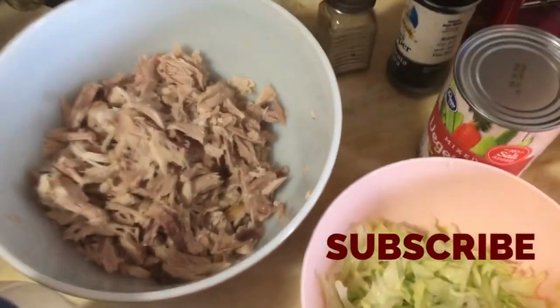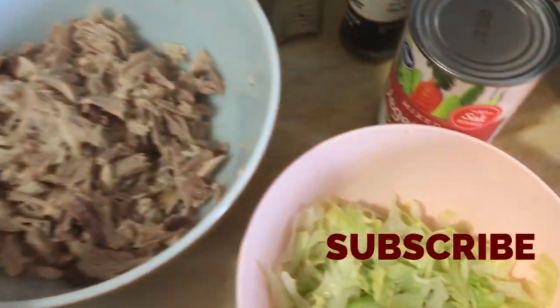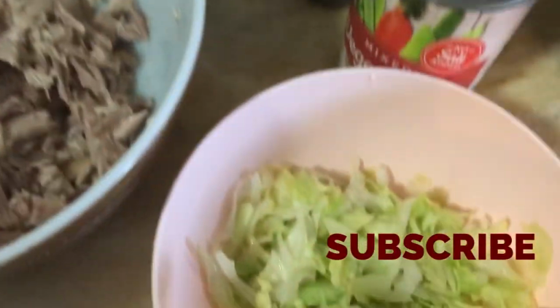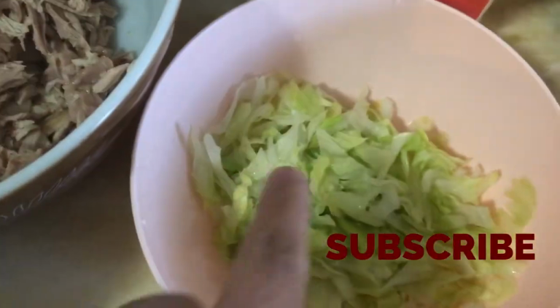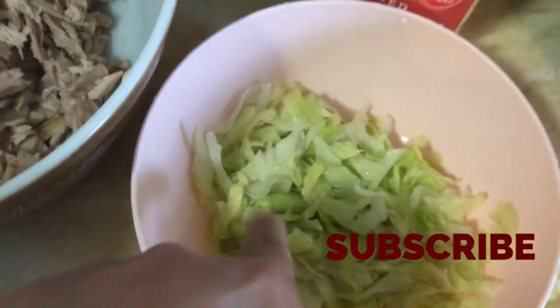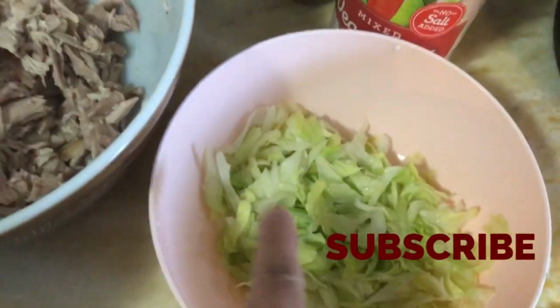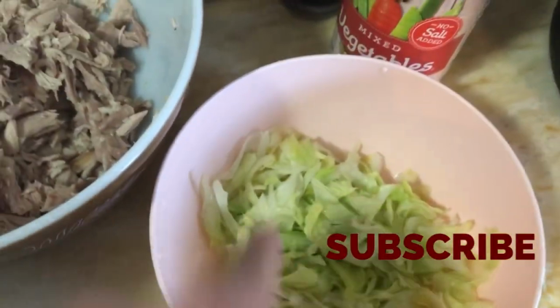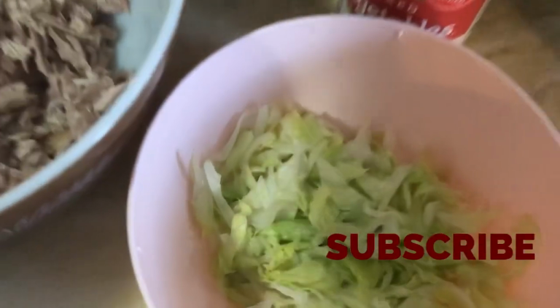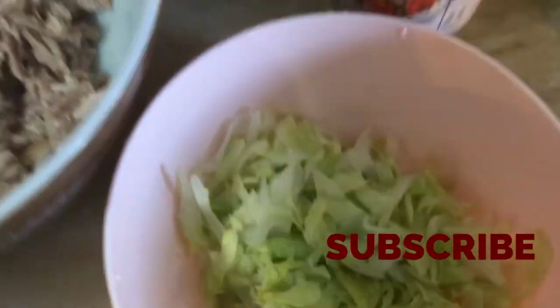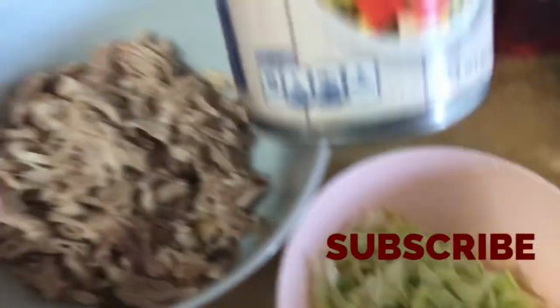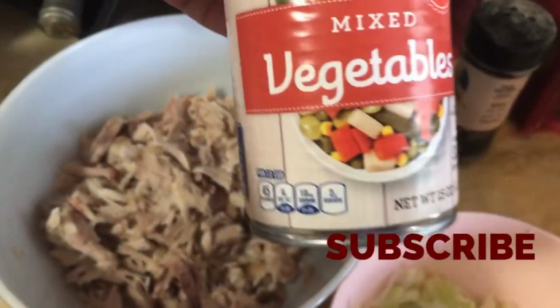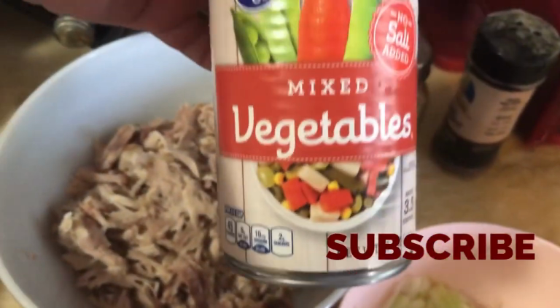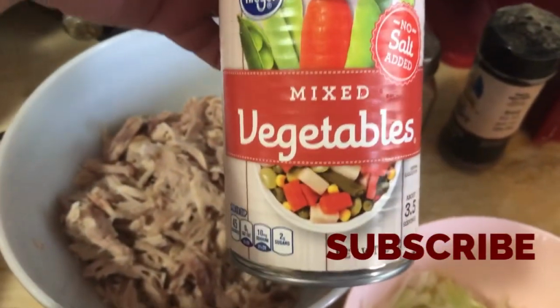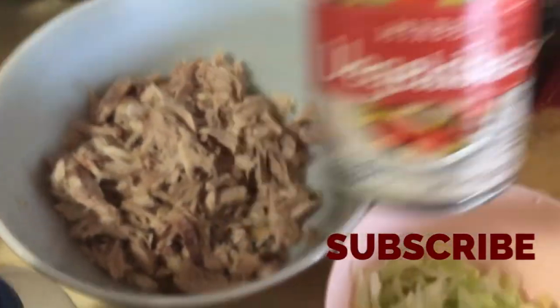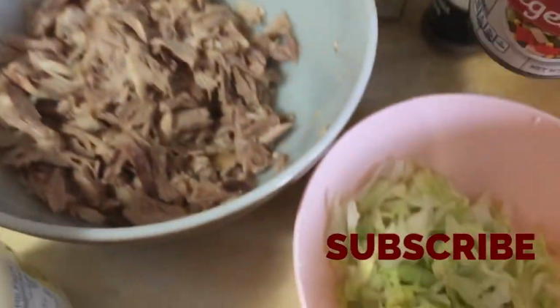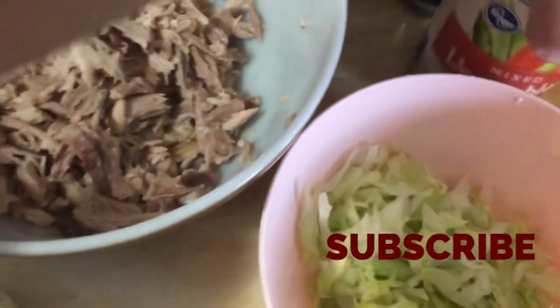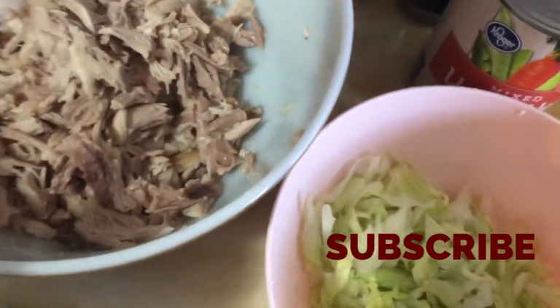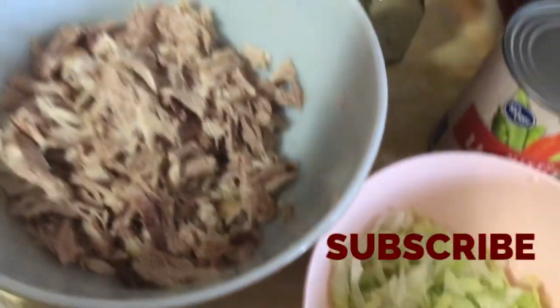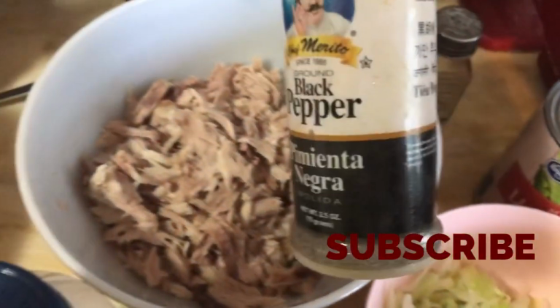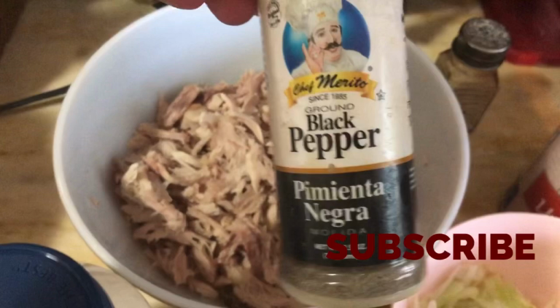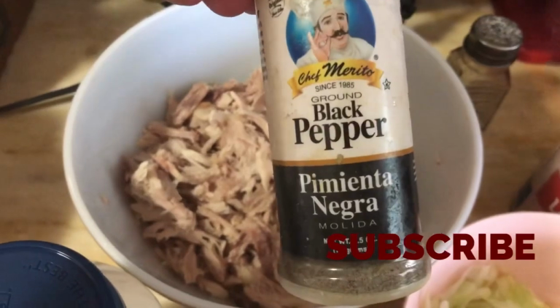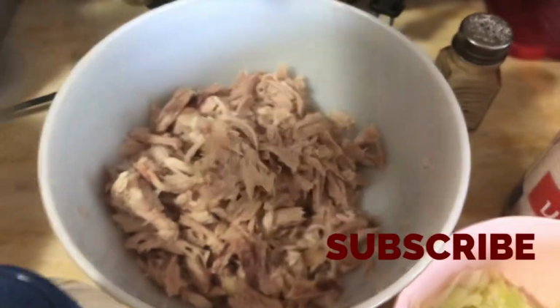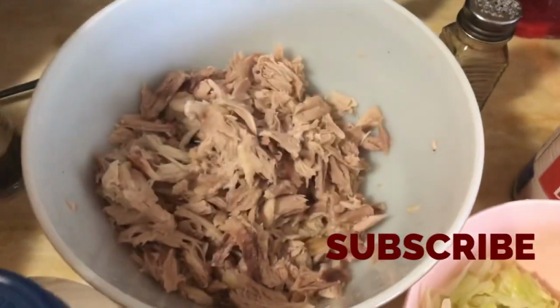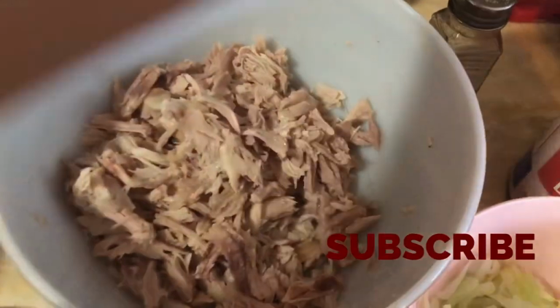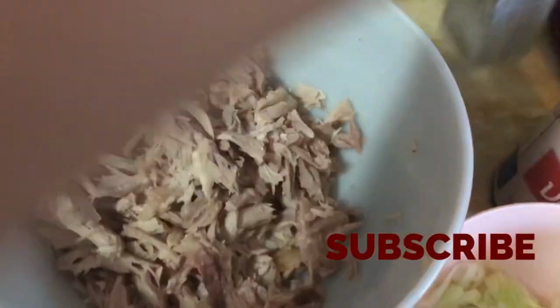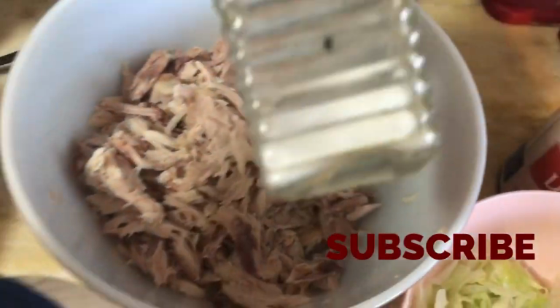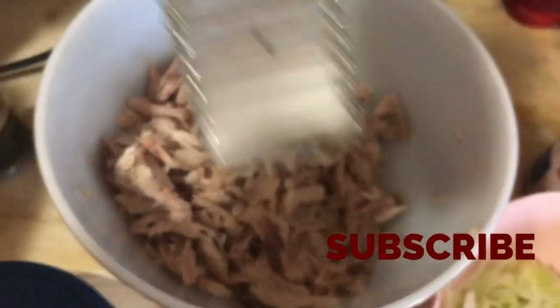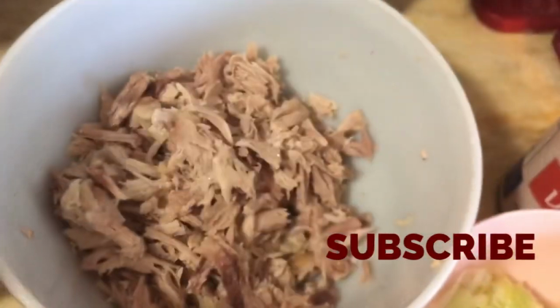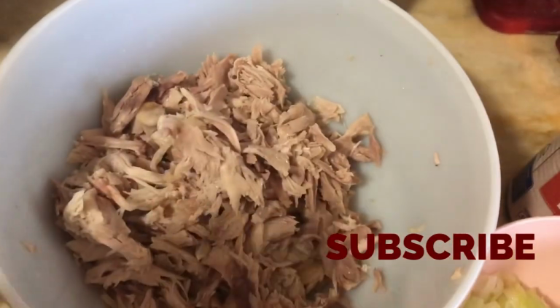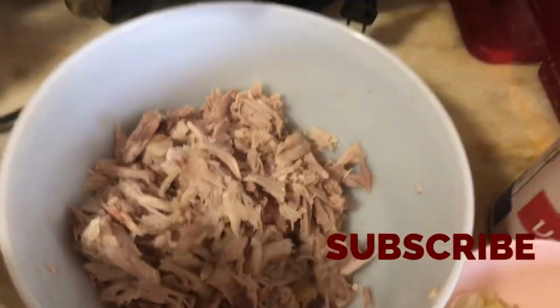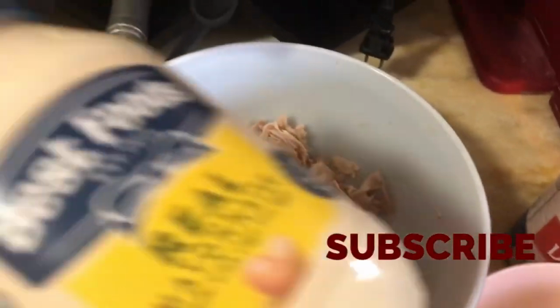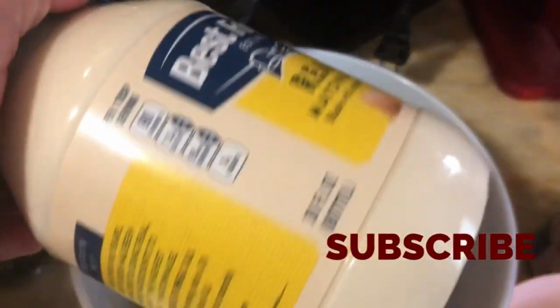So I went and shredded some lettuce — go ahead and wash it. I'm going to add some of these vegetables, and I'm going to add pepper and salt, and some mayo.